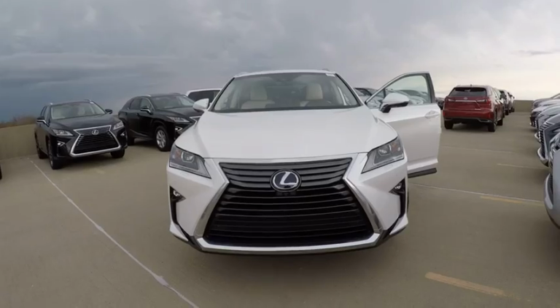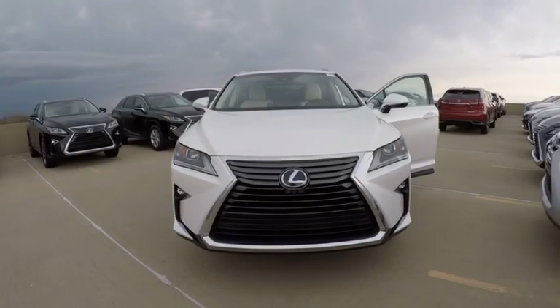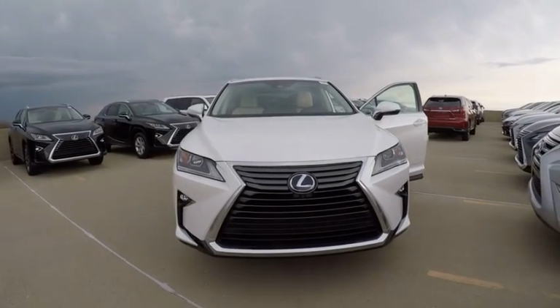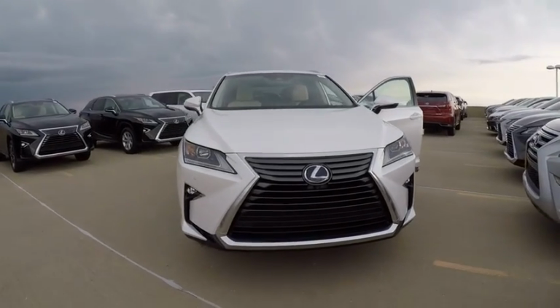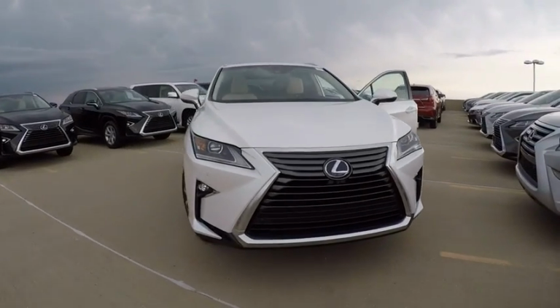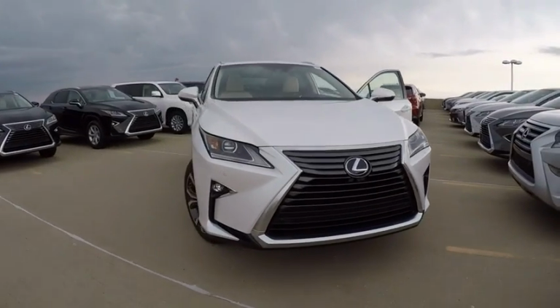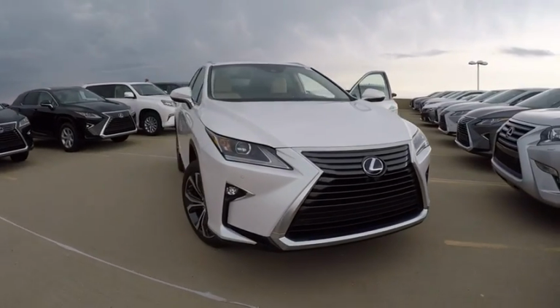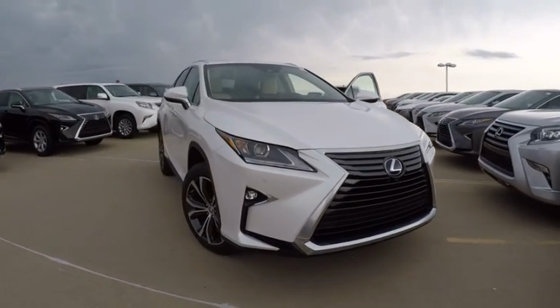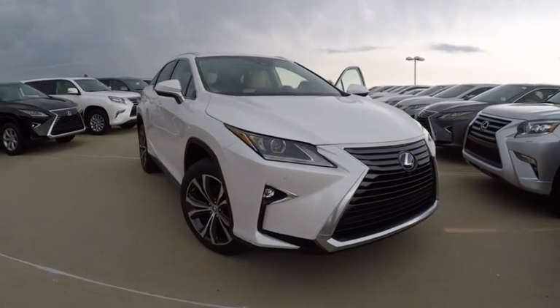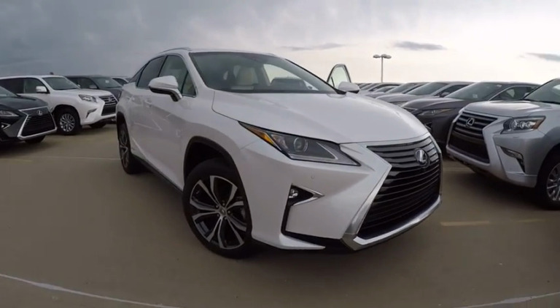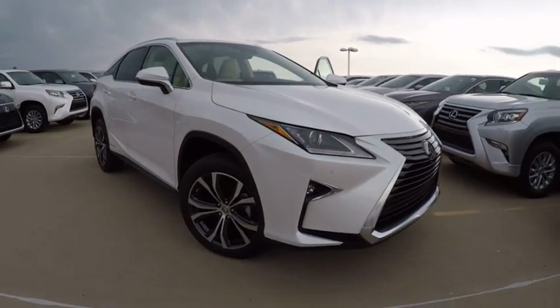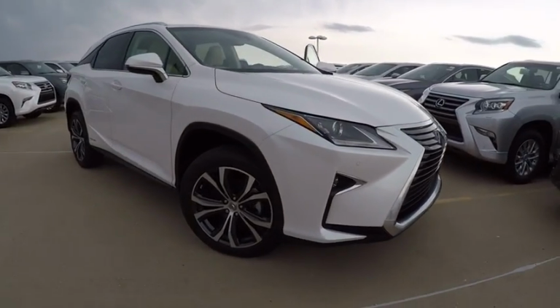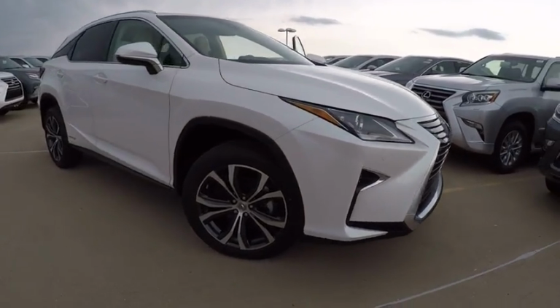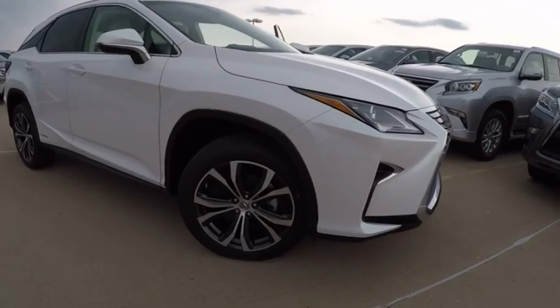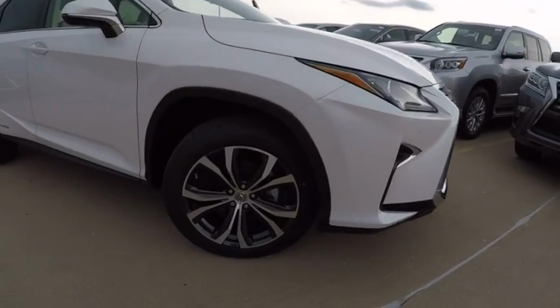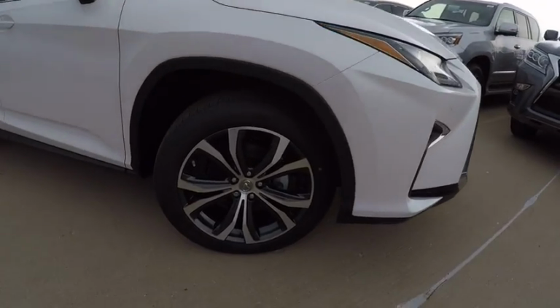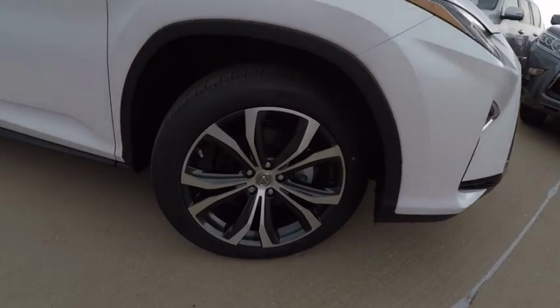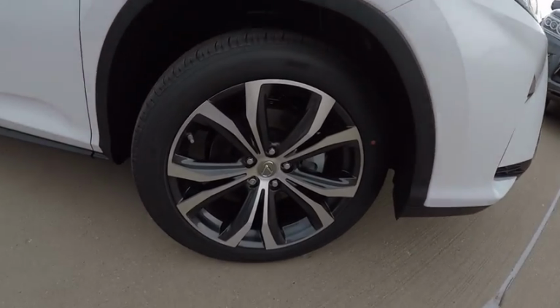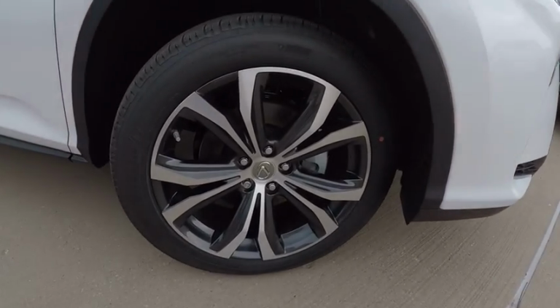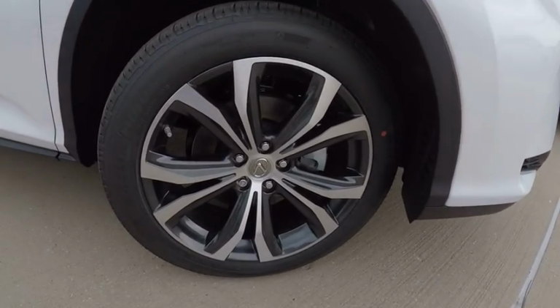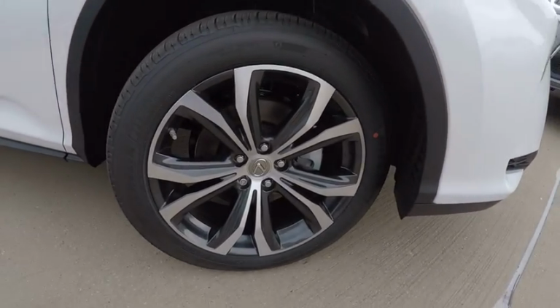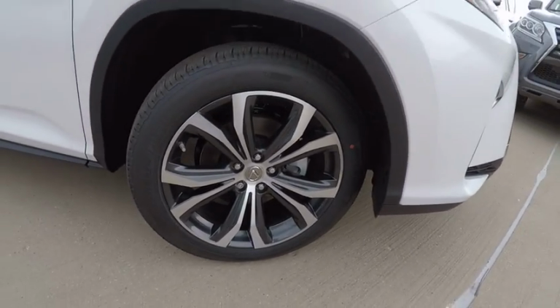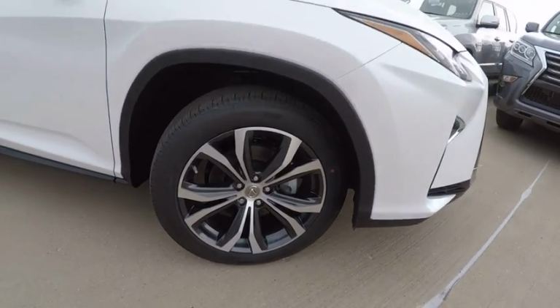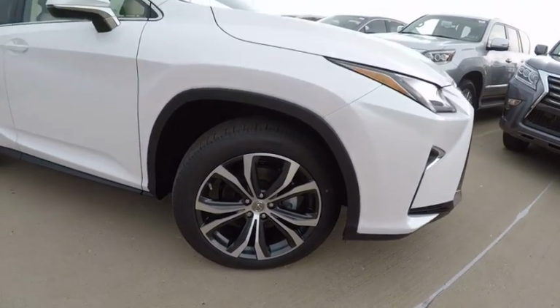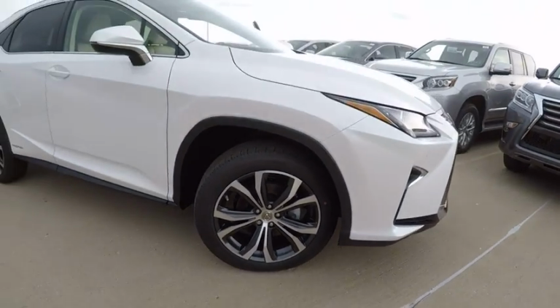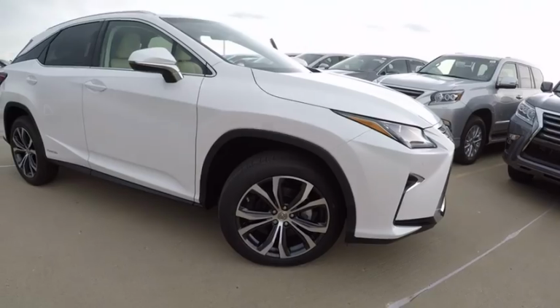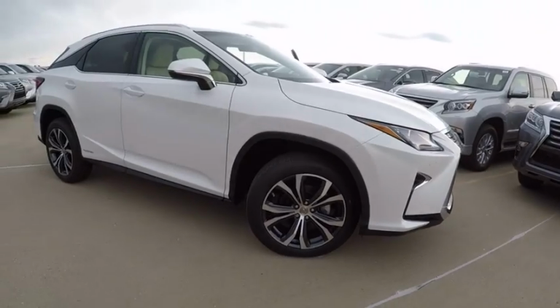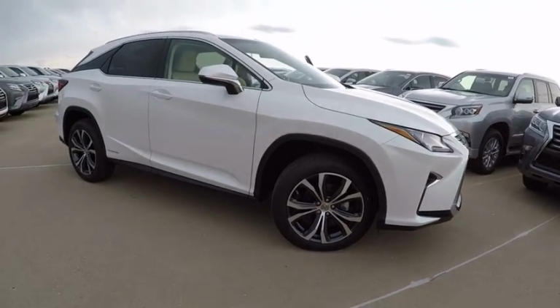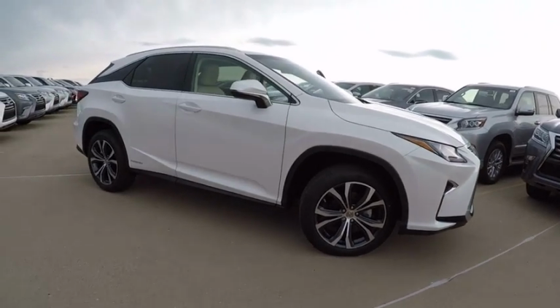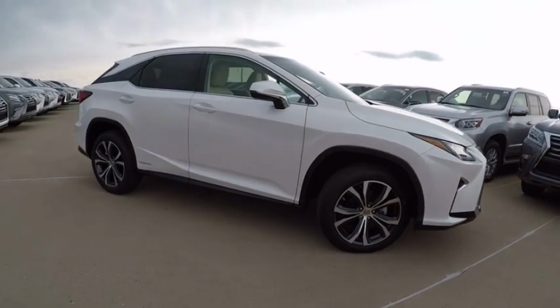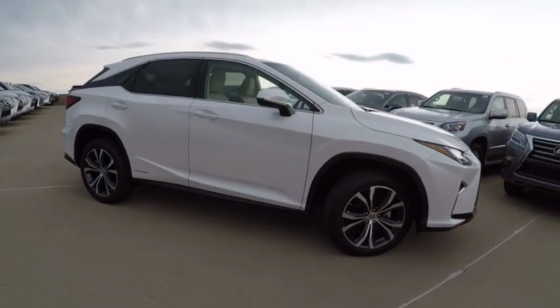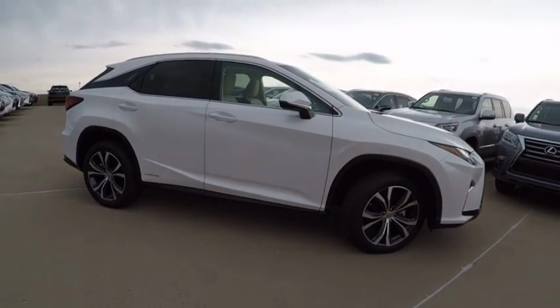2017 RX450H. The RX450 Hybrid sports the innovative ECO mode, allowing your vehicle to consume less energy and regulate the throttle response for even more acceleration.